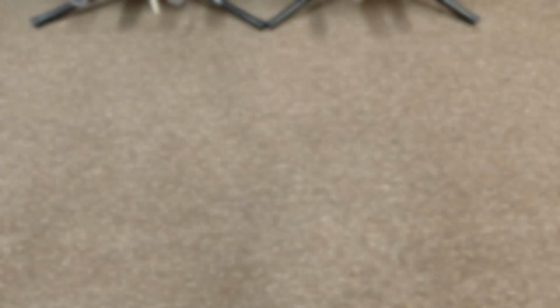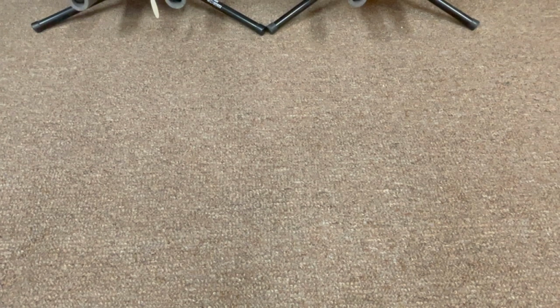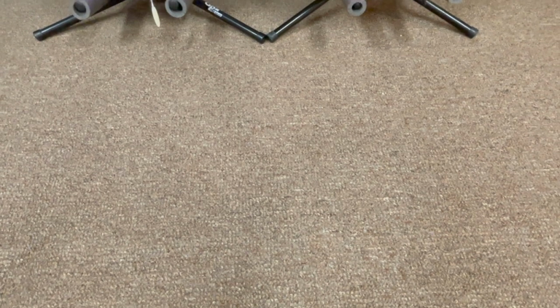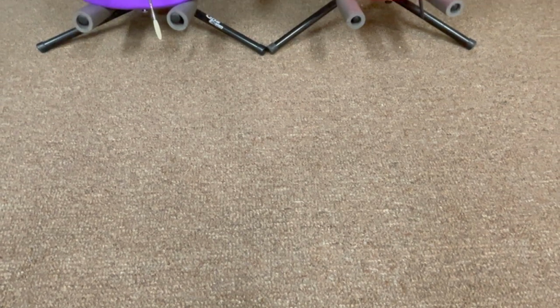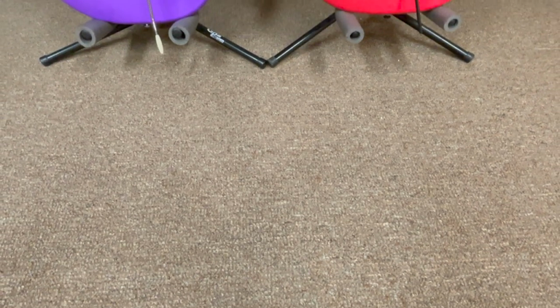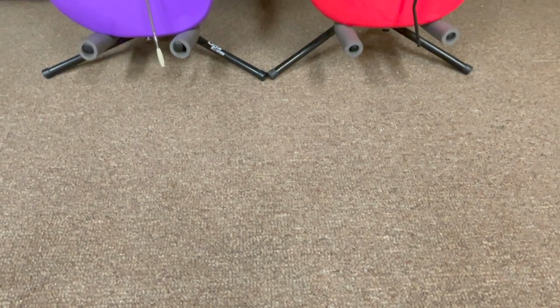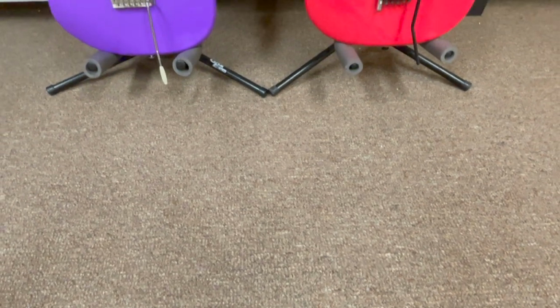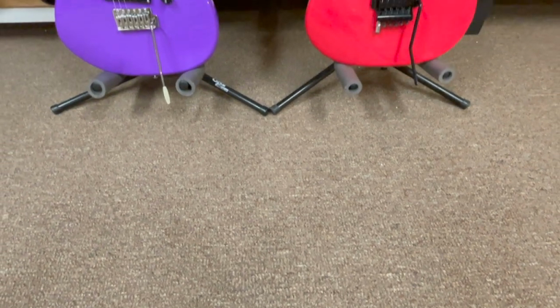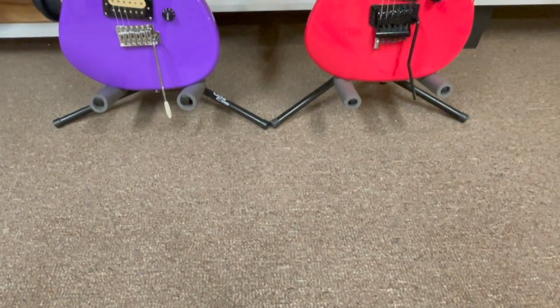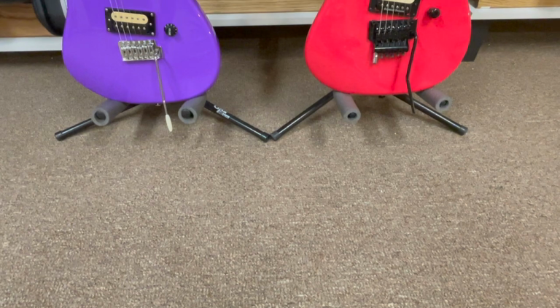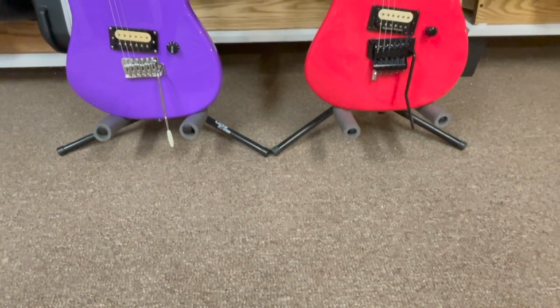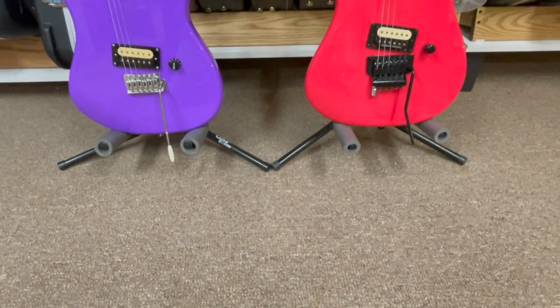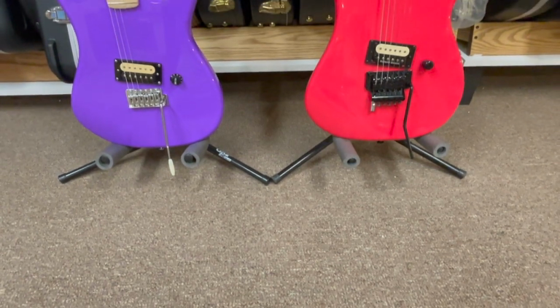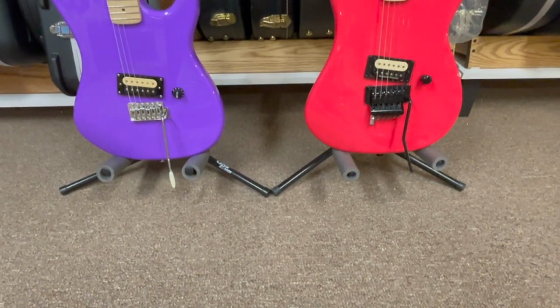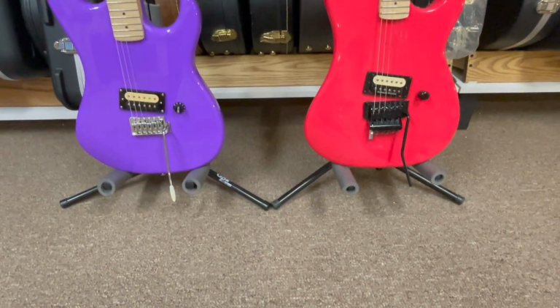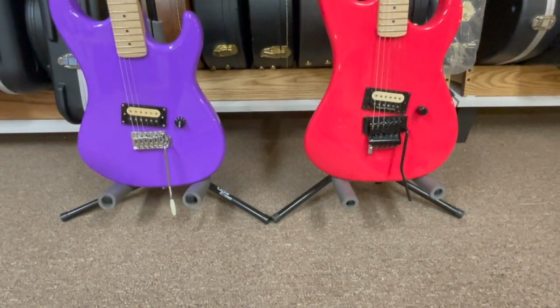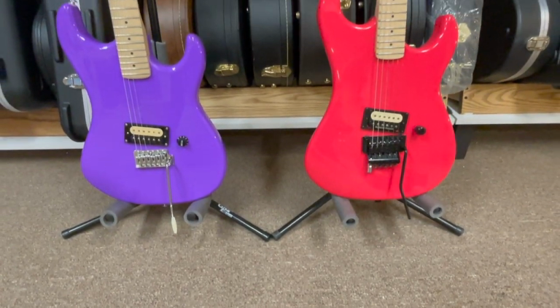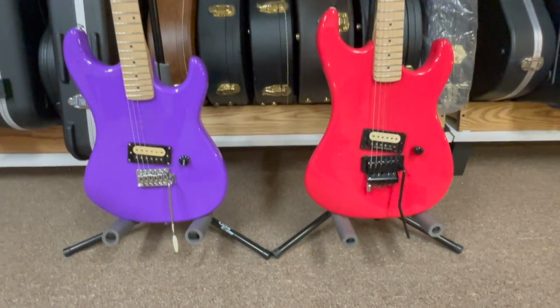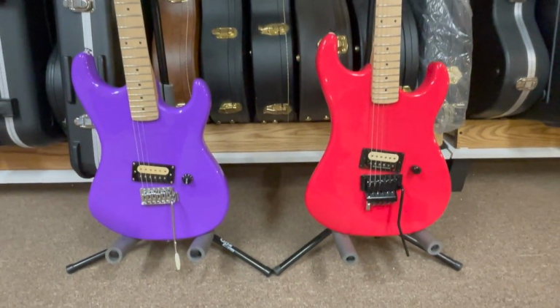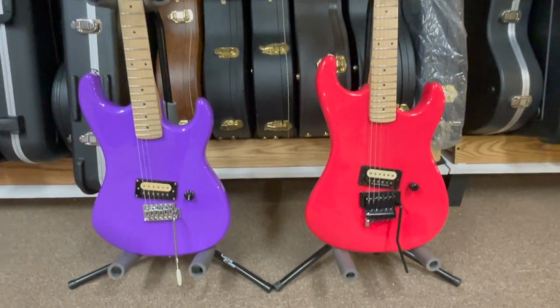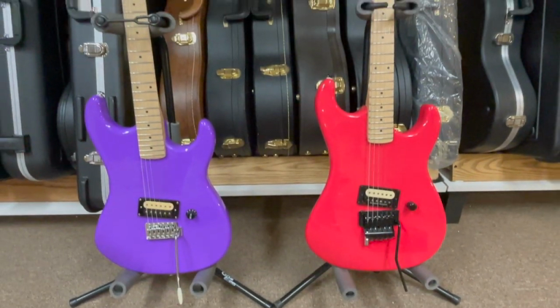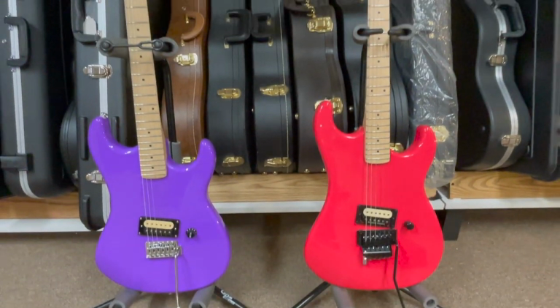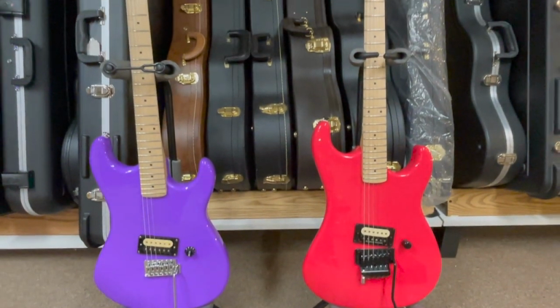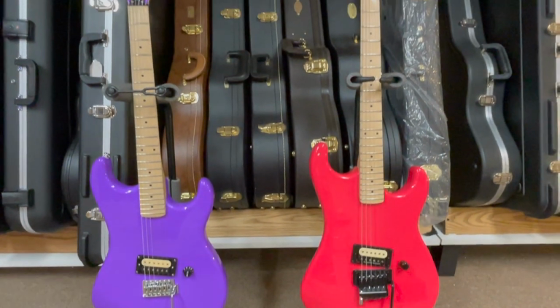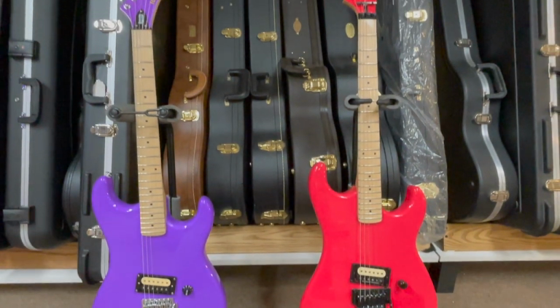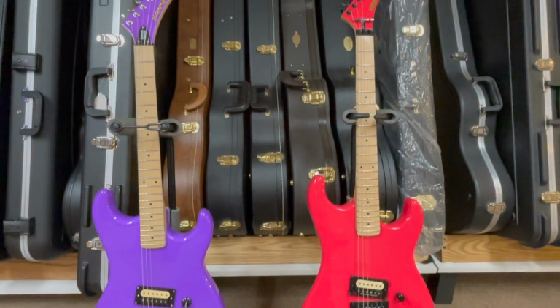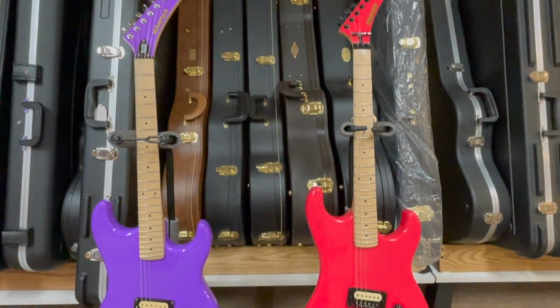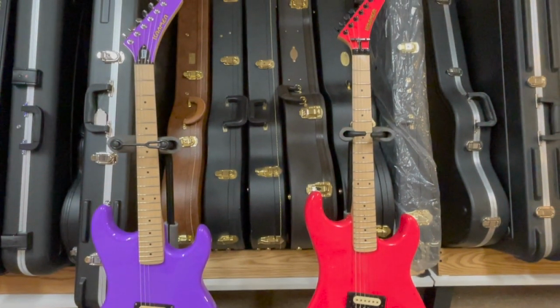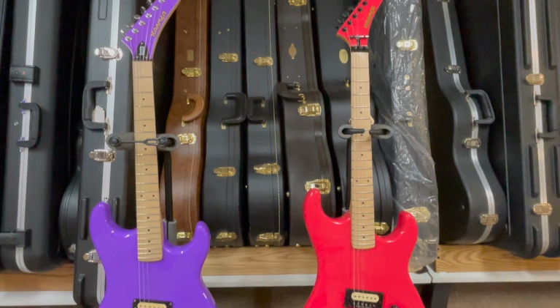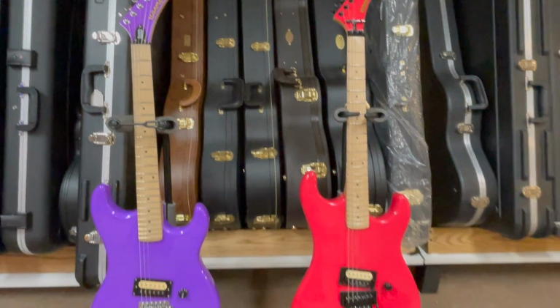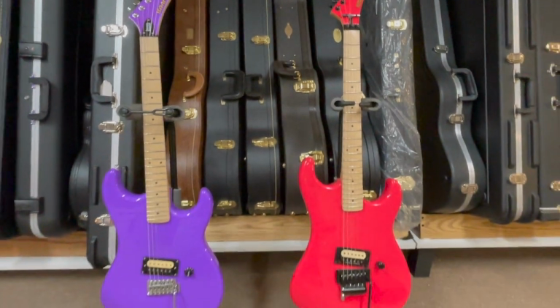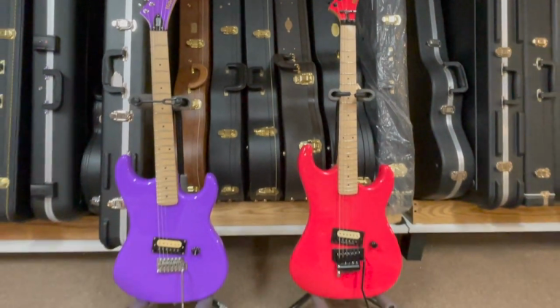Before we go over the specs, some of the things that these two guitars share in common are one volume, one pickup, and a tremolo system — both made in Indonesia.